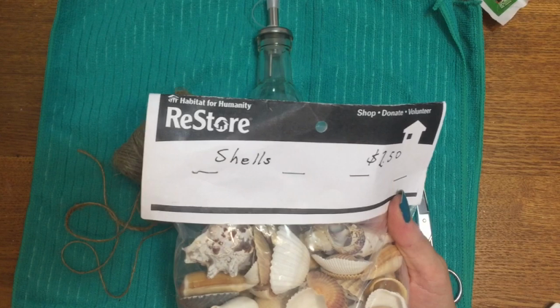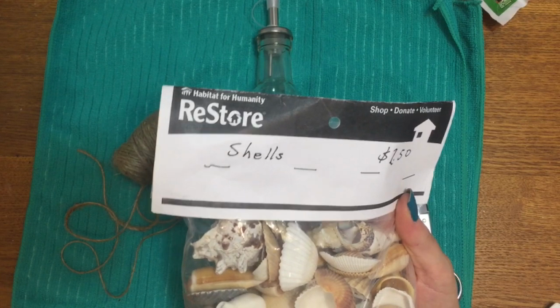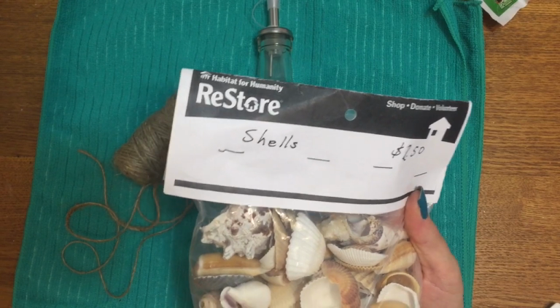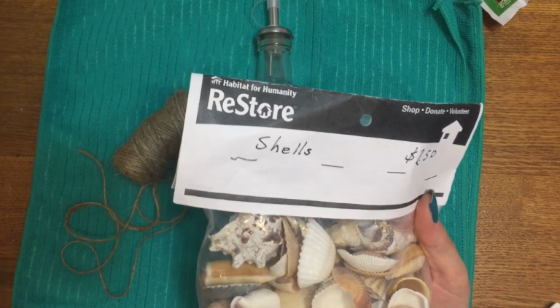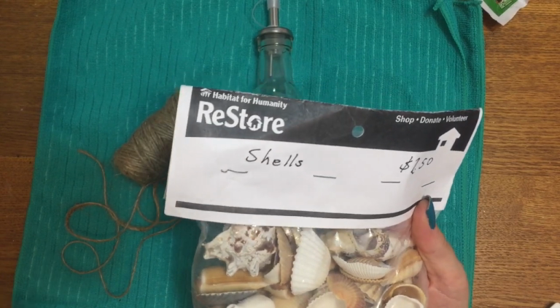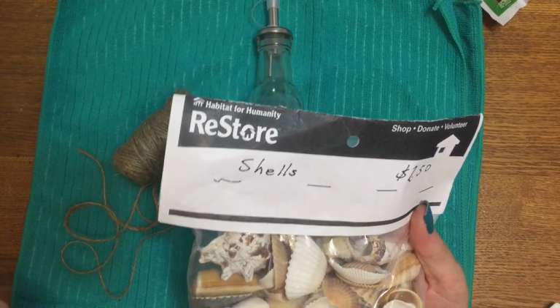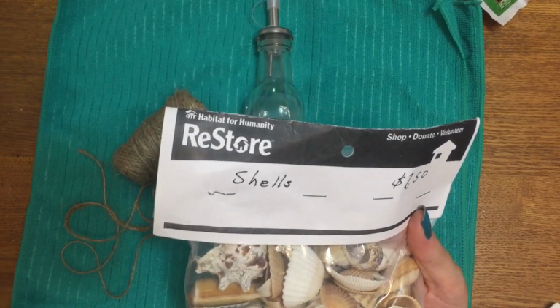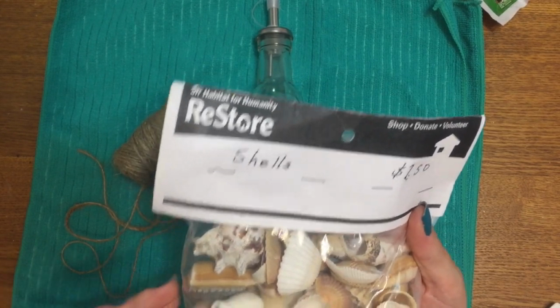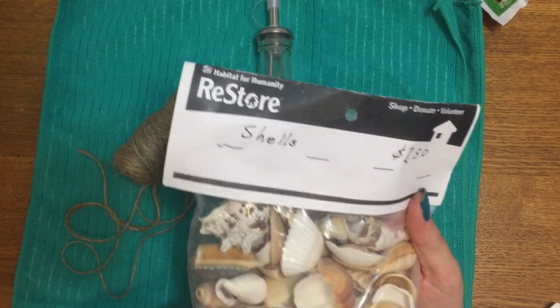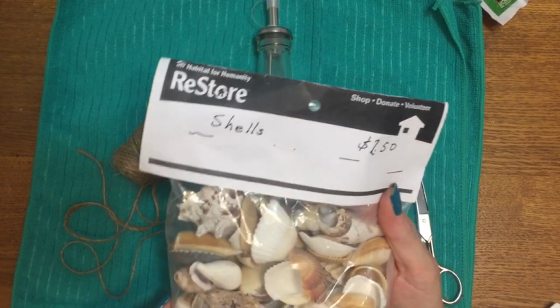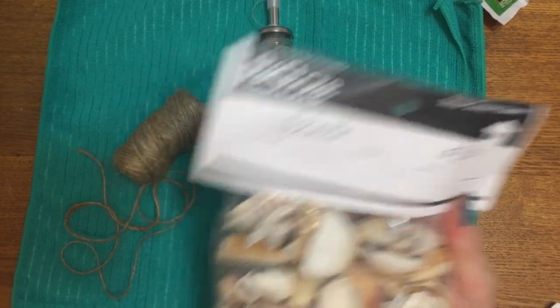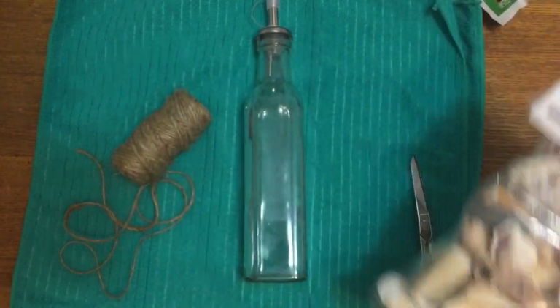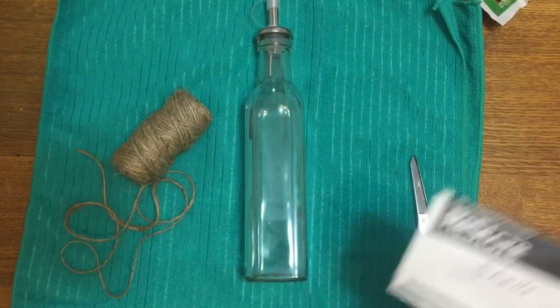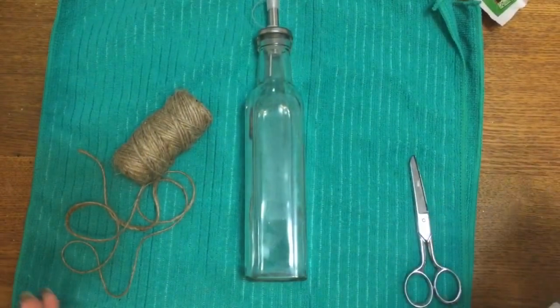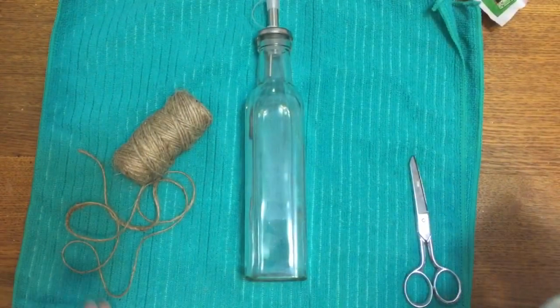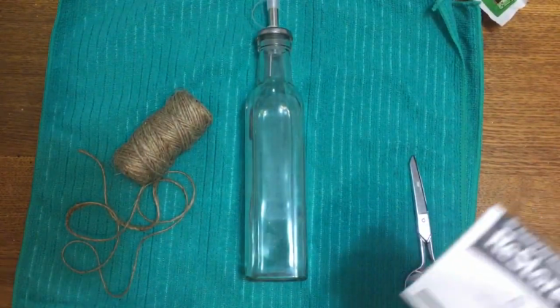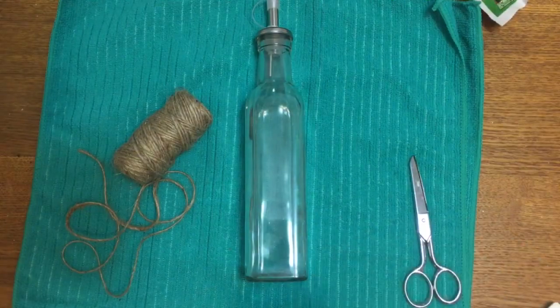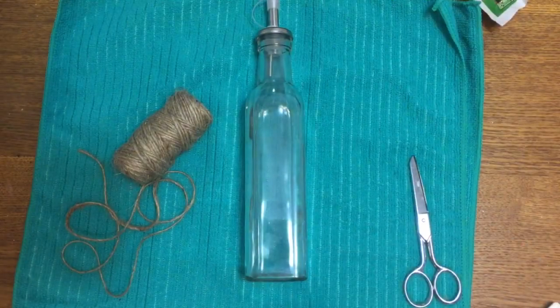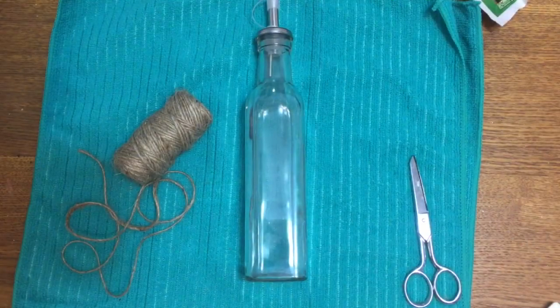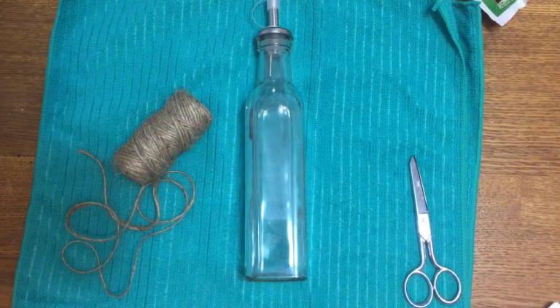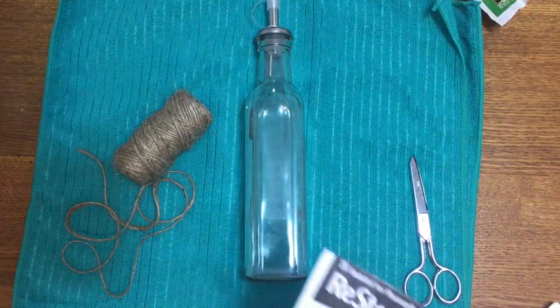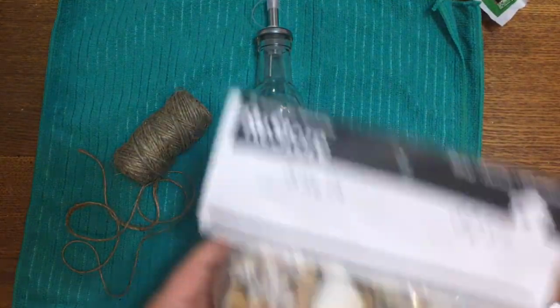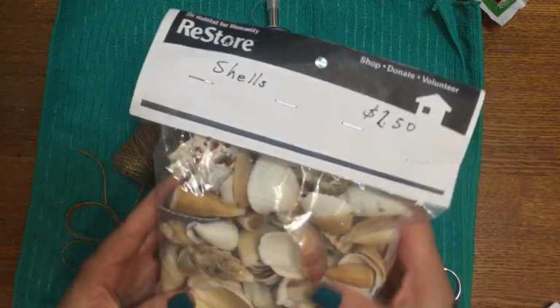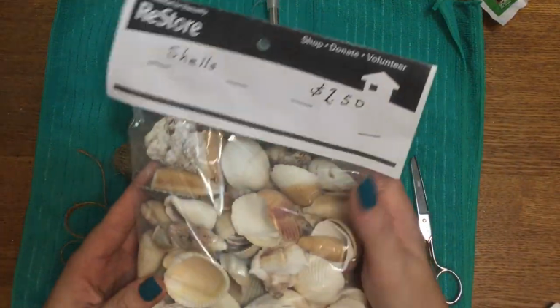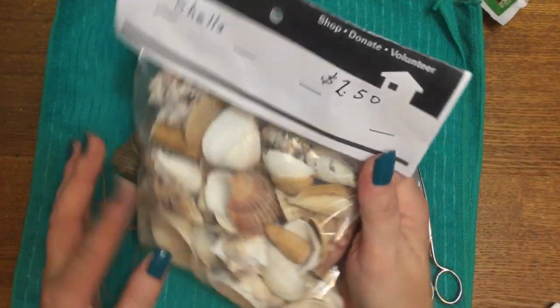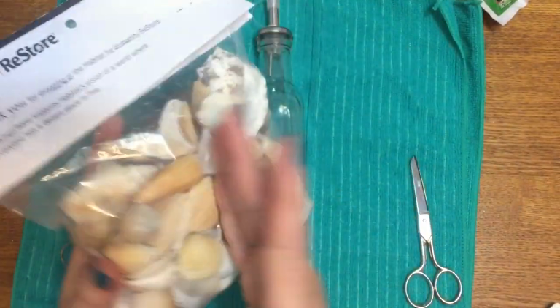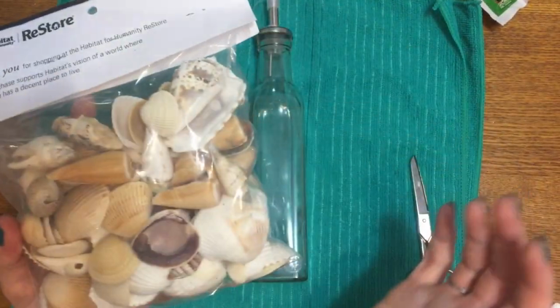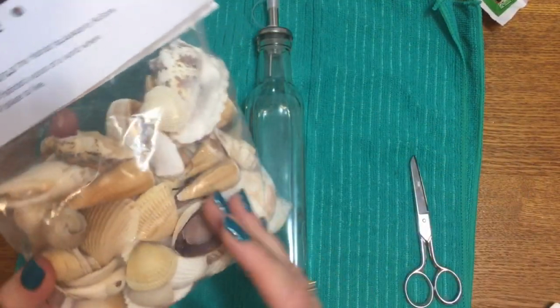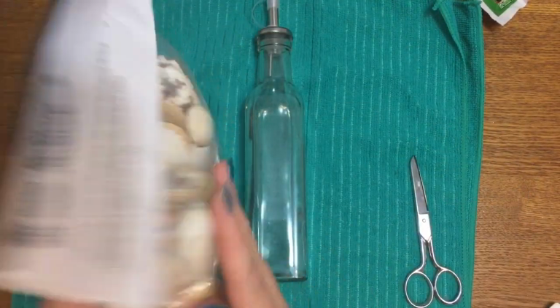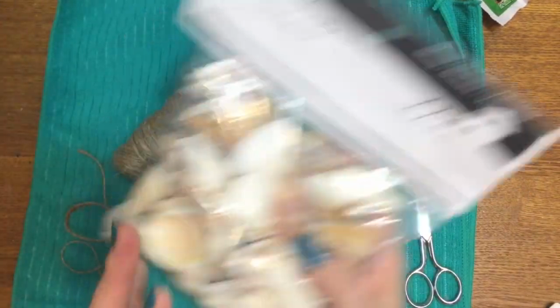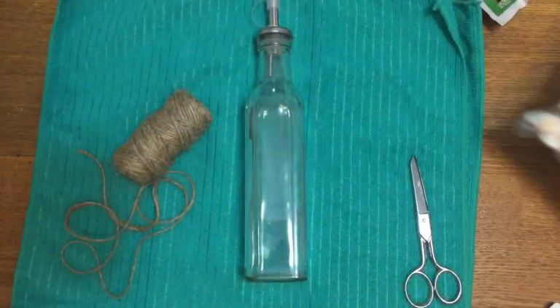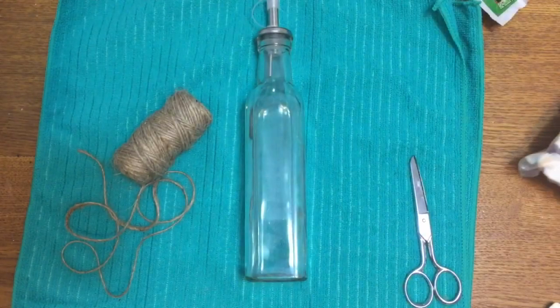And some seashells — I got these from the Habitat for Humanity ReStore. If you have not shopped there and you can find one, please shop there. The money goes to a good cause and I got this huge bag of shells for a dollar fifty.